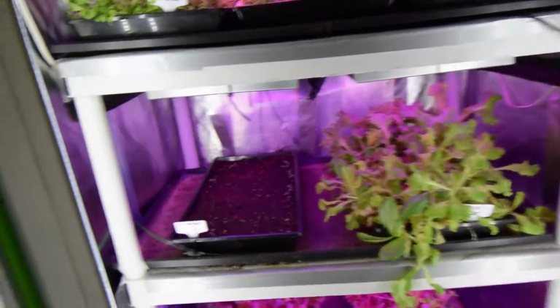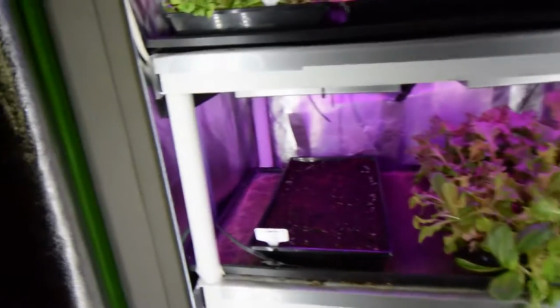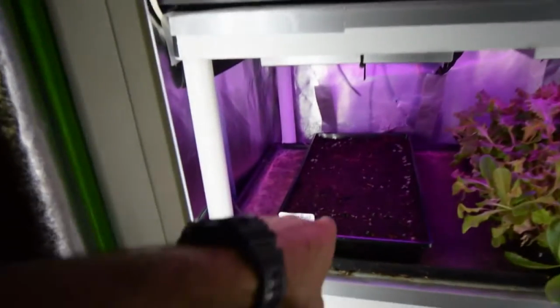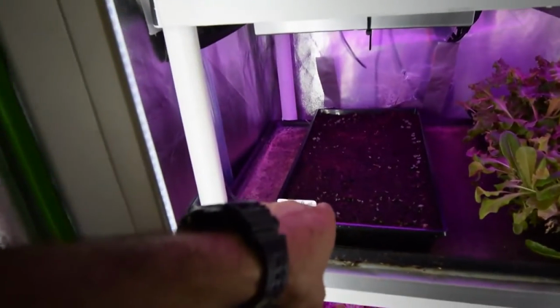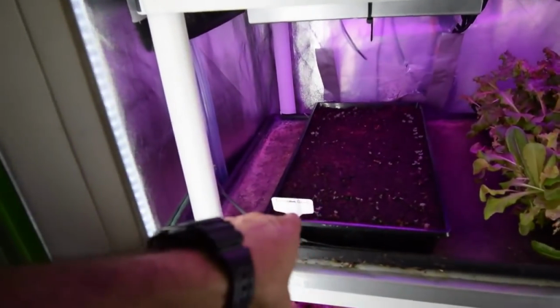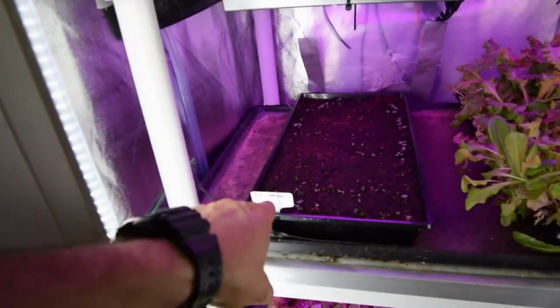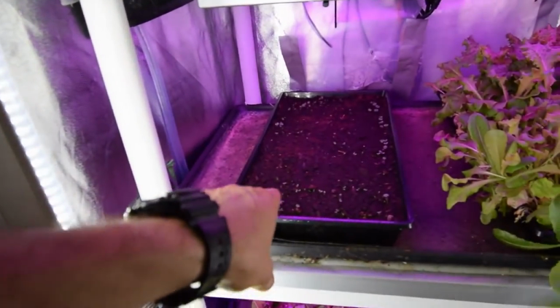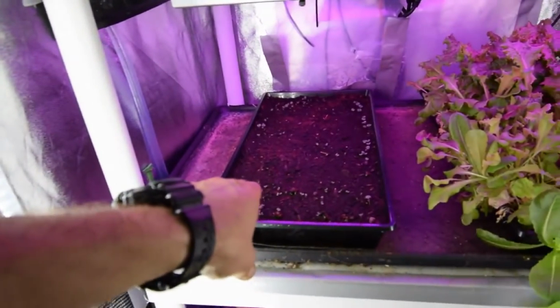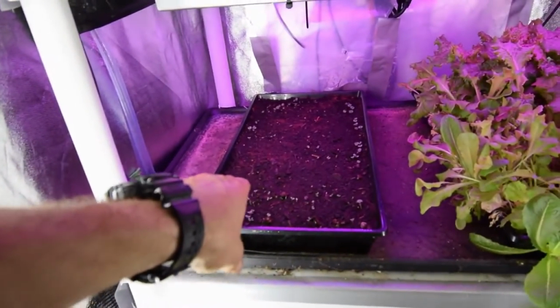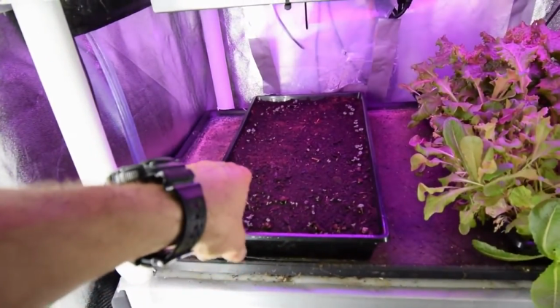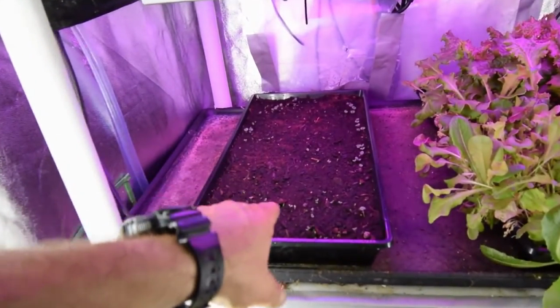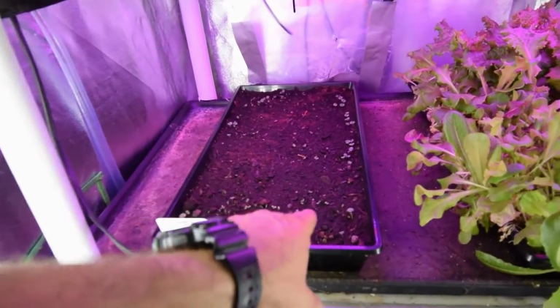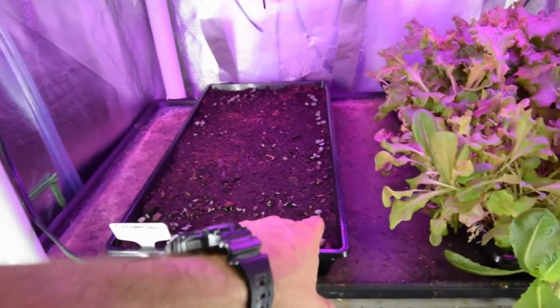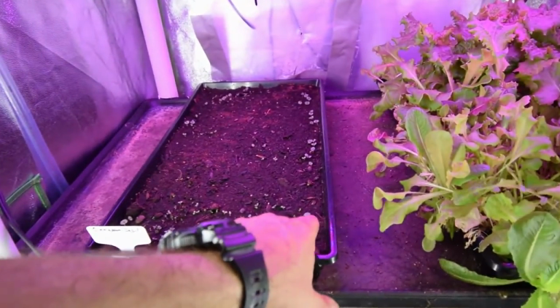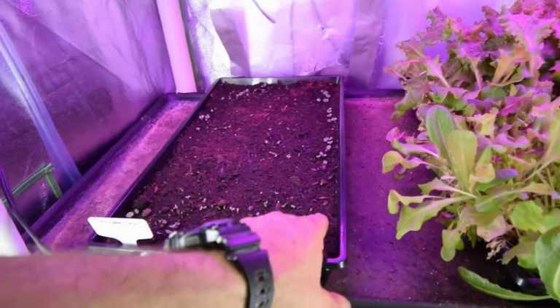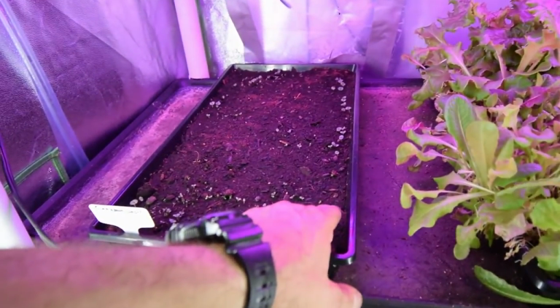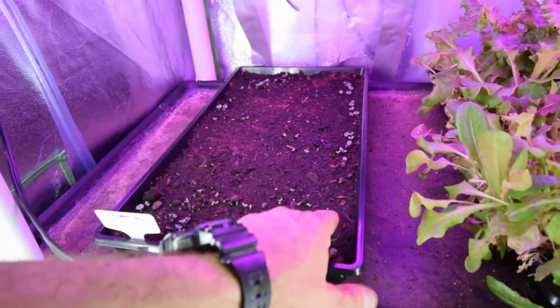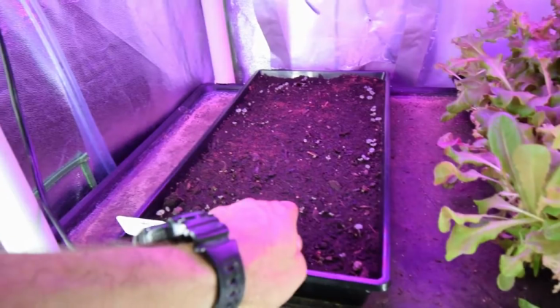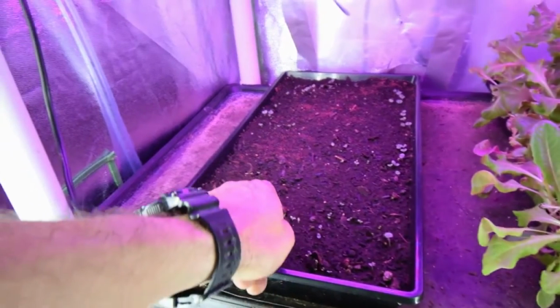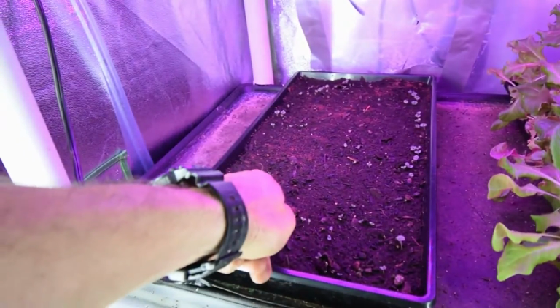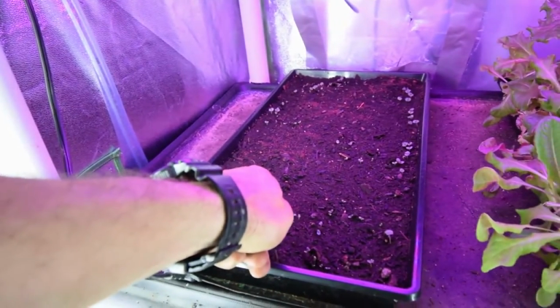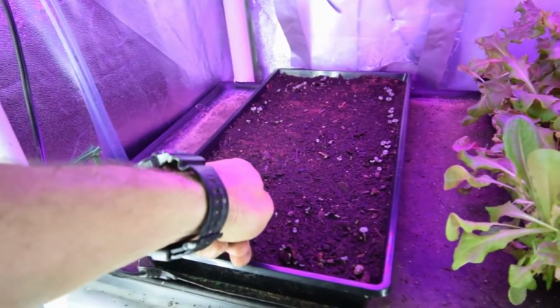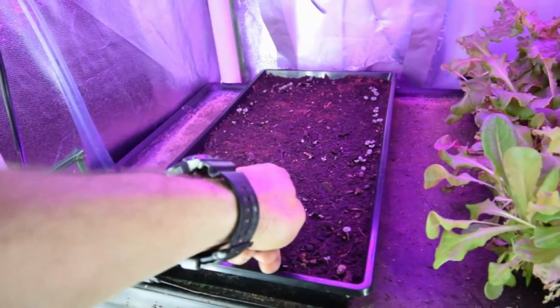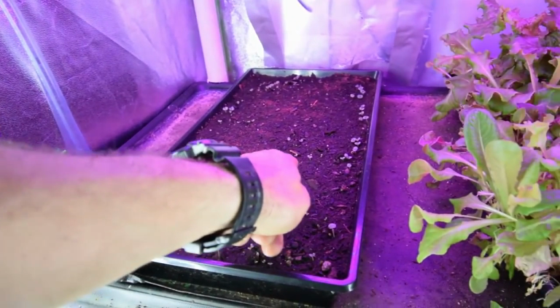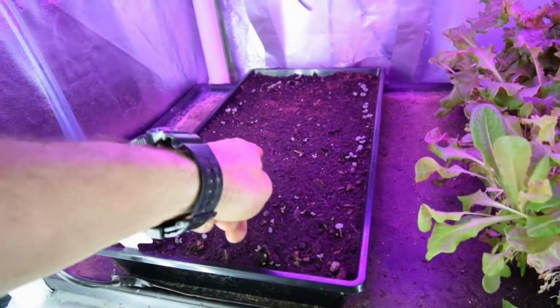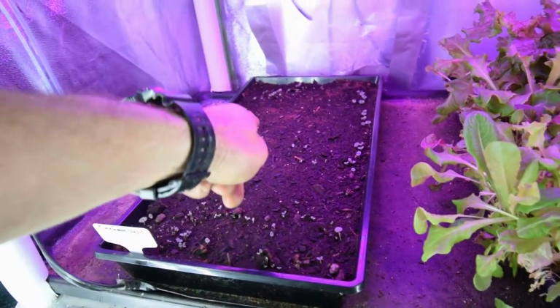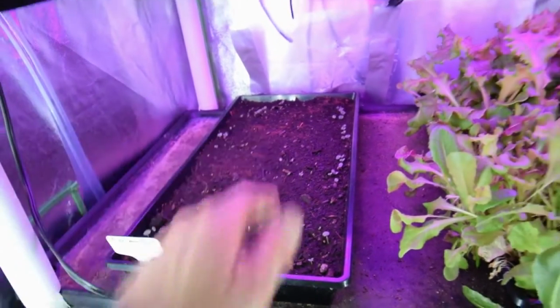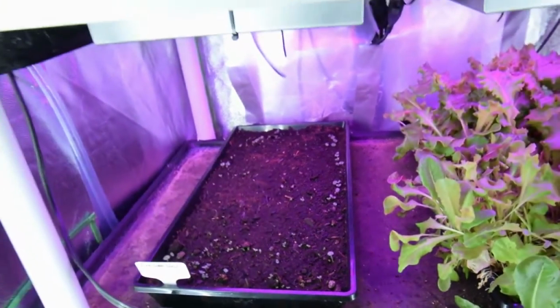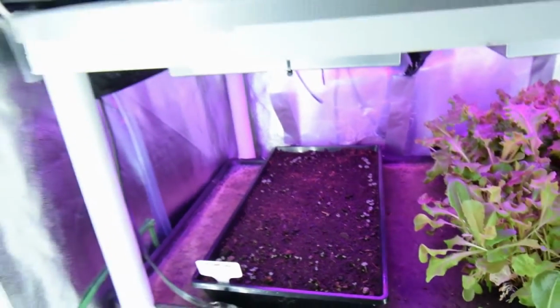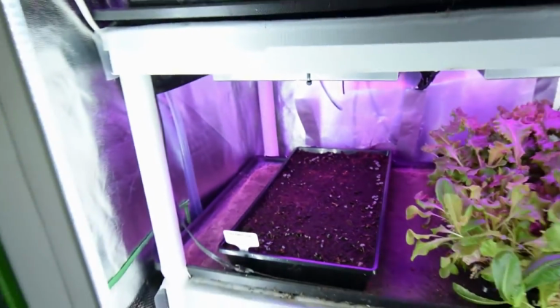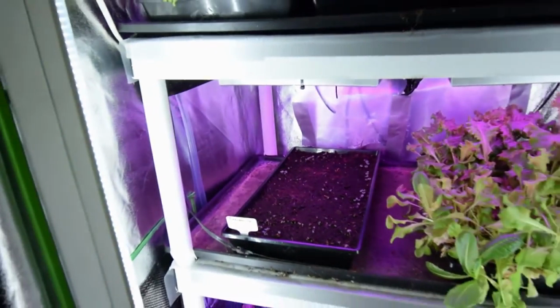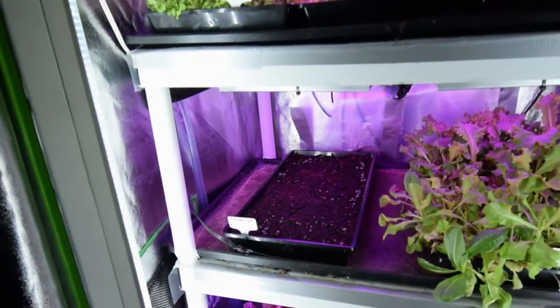The cinnamon basil is starting to sprout — you can see it coming up. There's a little bigger one there, and a bunch of little ones popping up through there. So that's good to see those coming up.